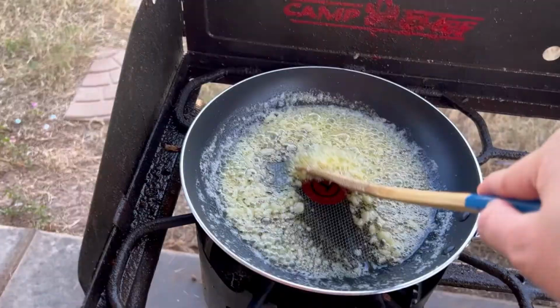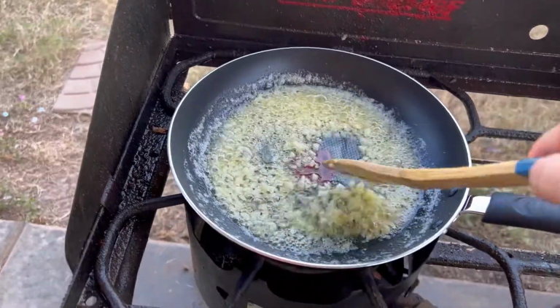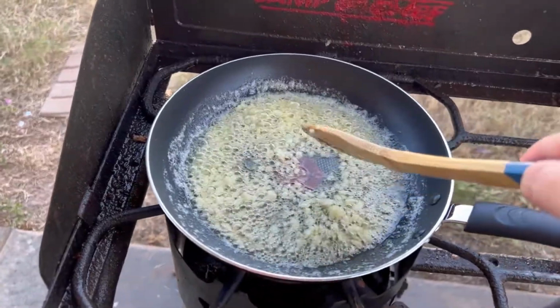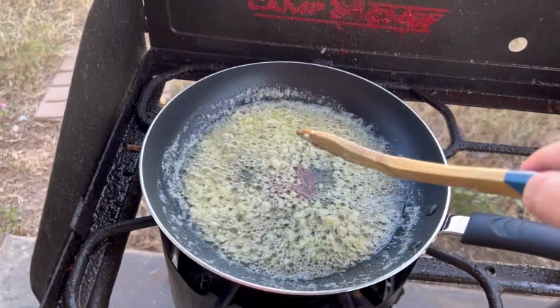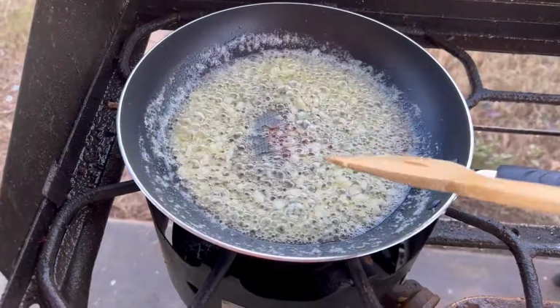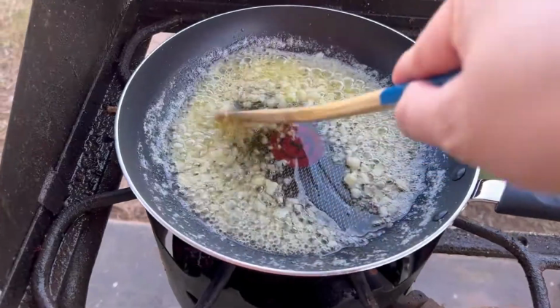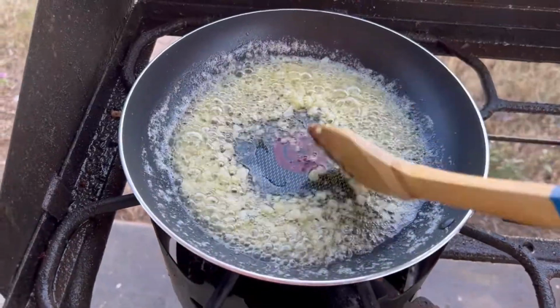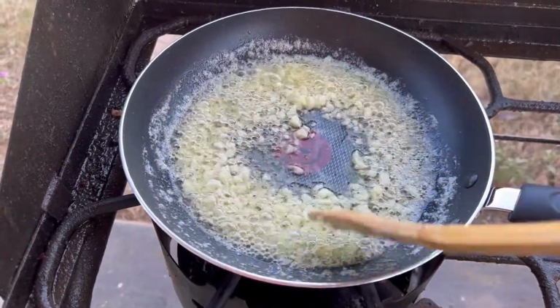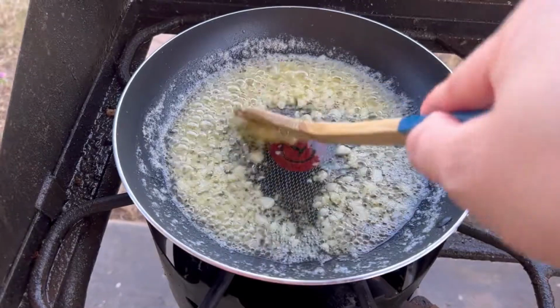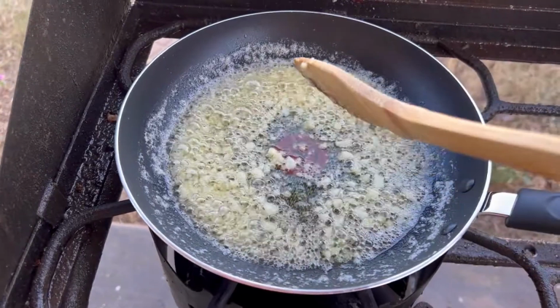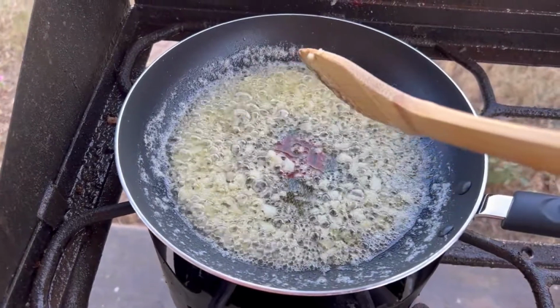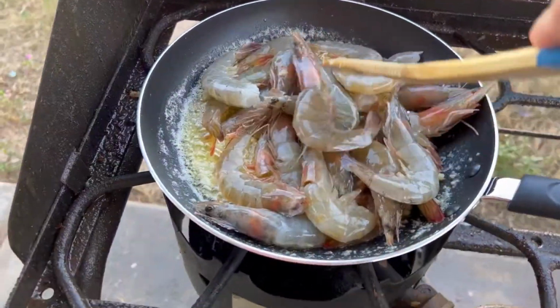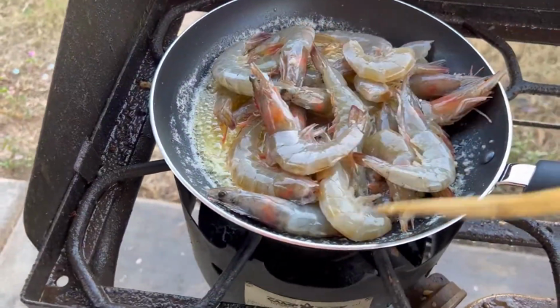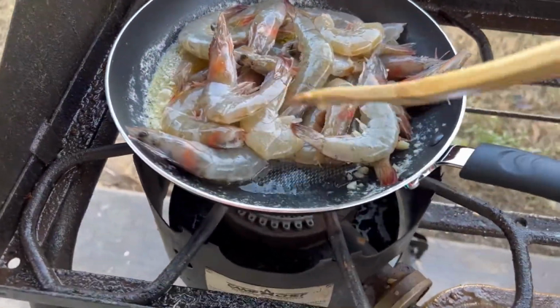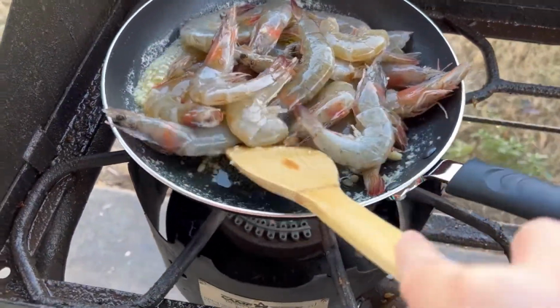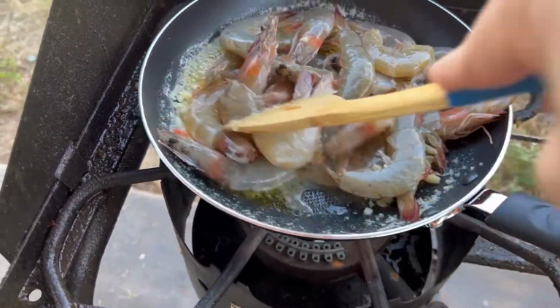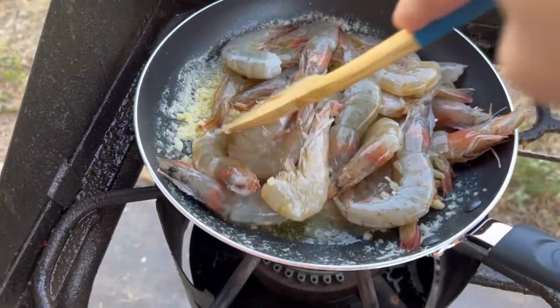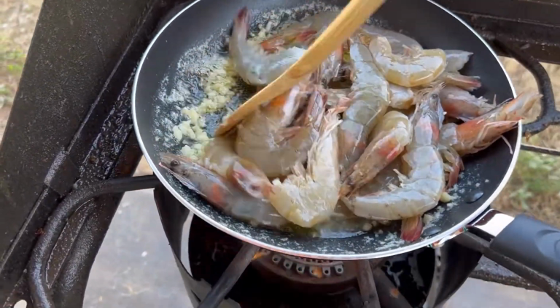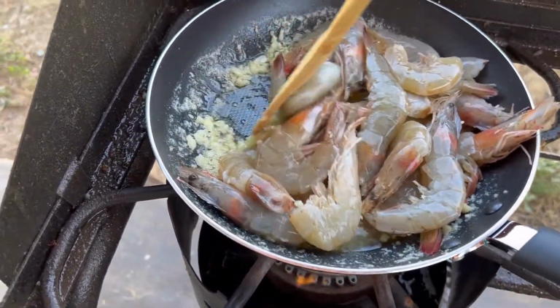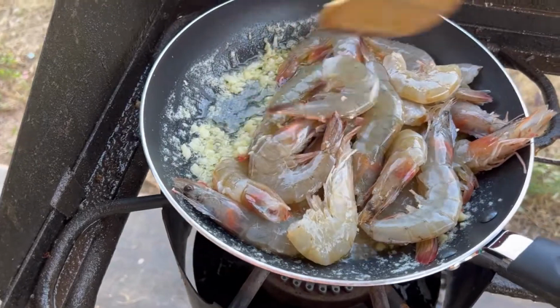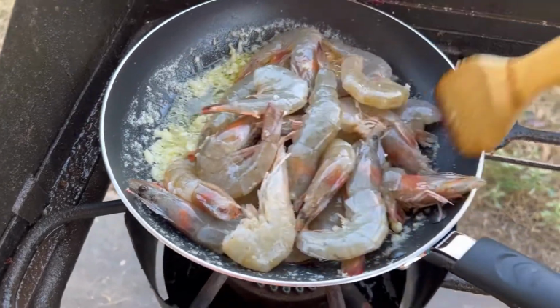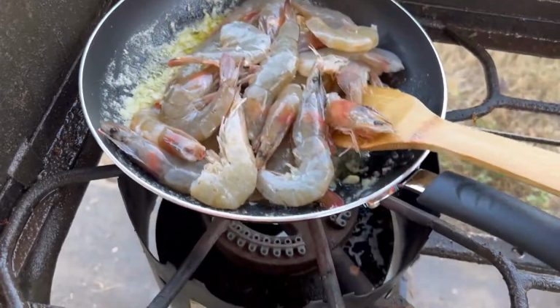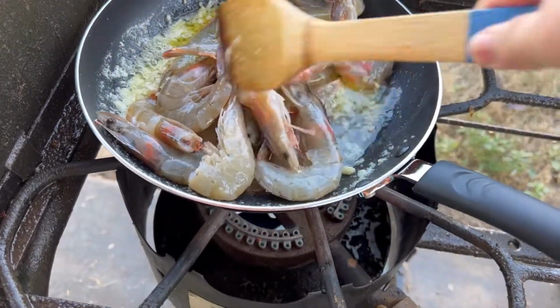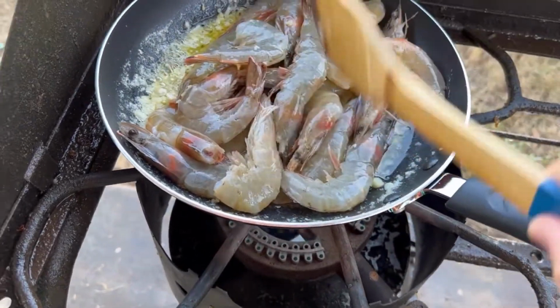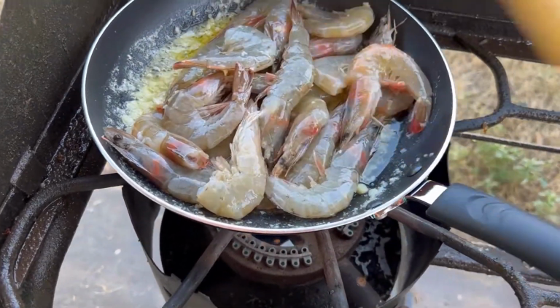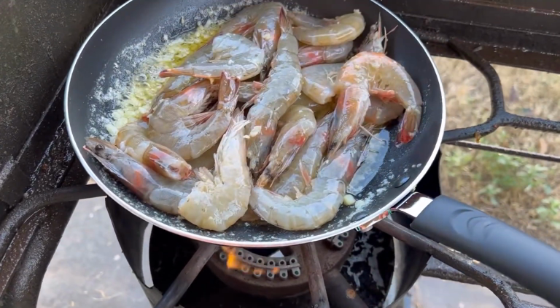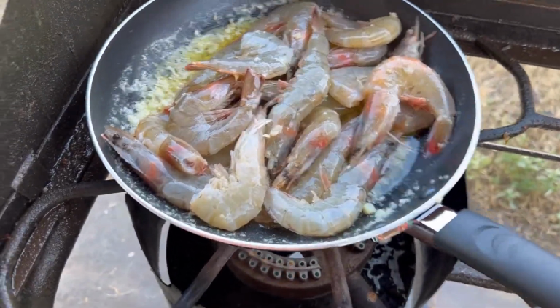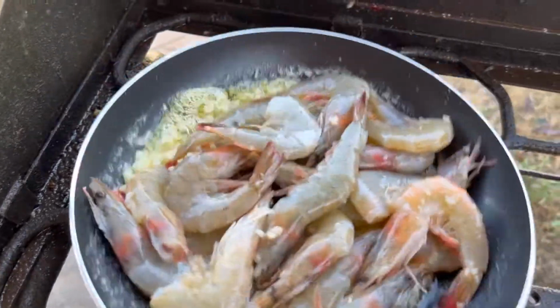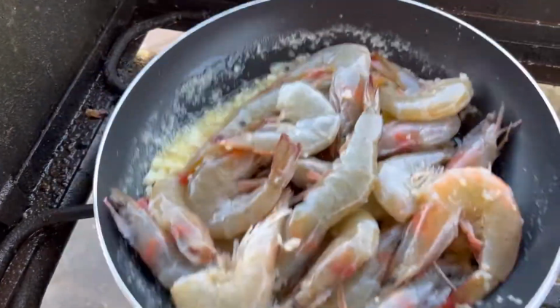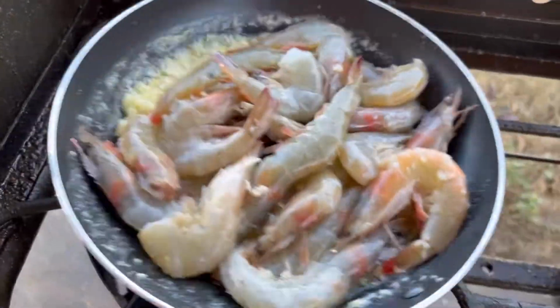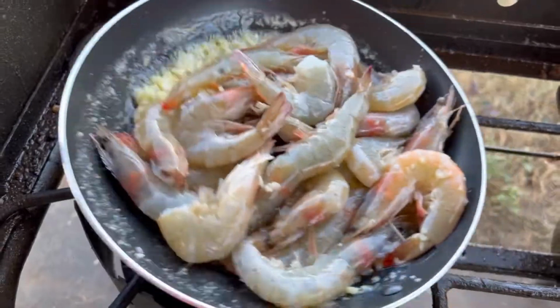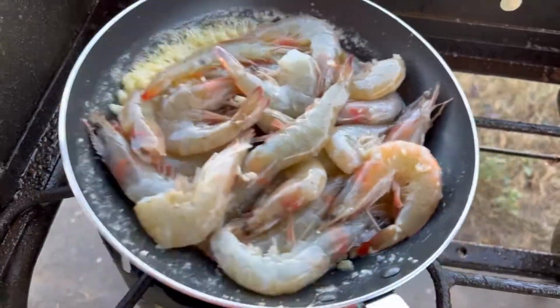I think the garlic is ready and I can add the shrimps now. I've now added the shrimps and it smells really good — I'm trying to be a chef!